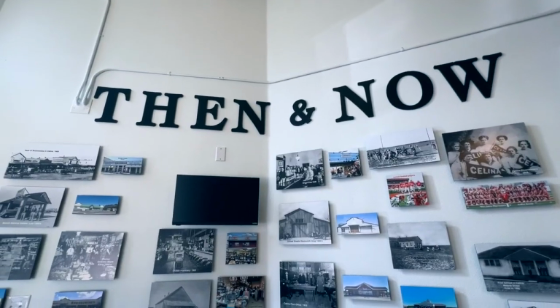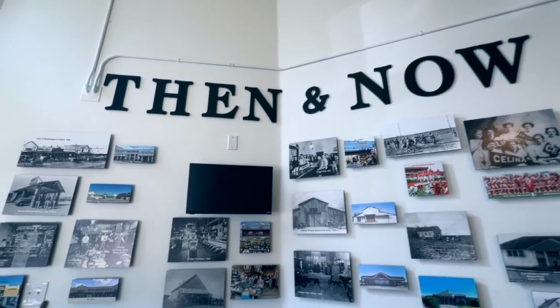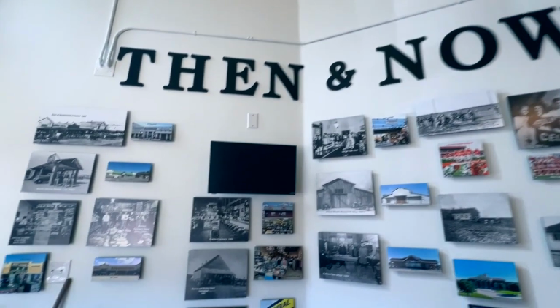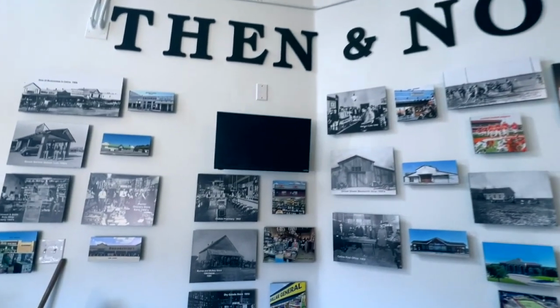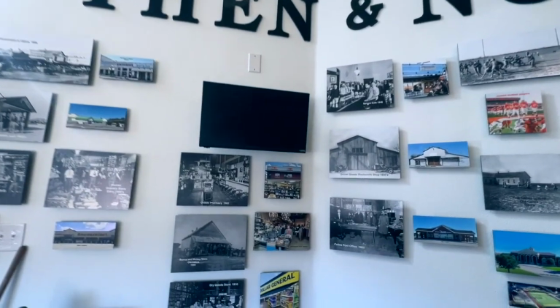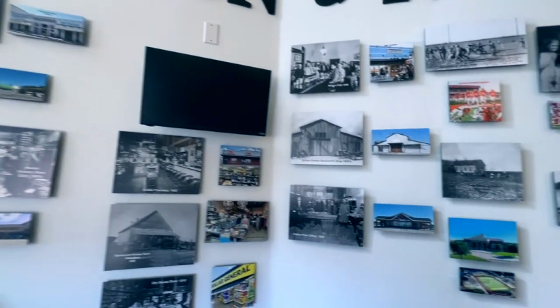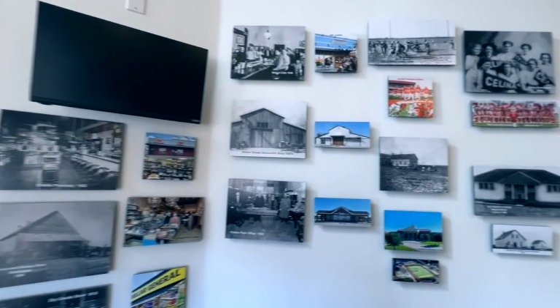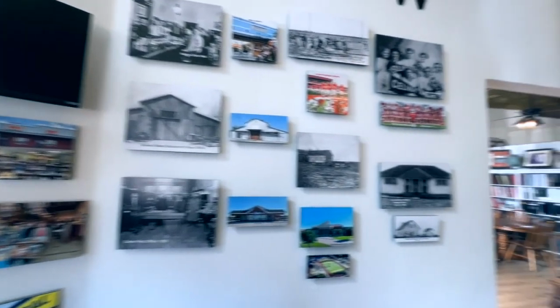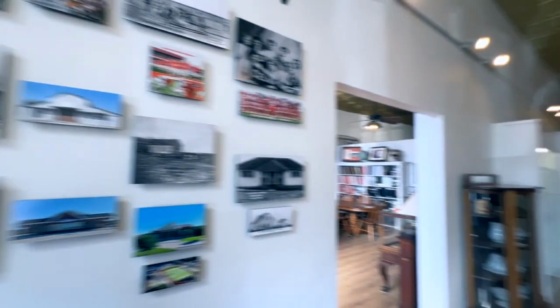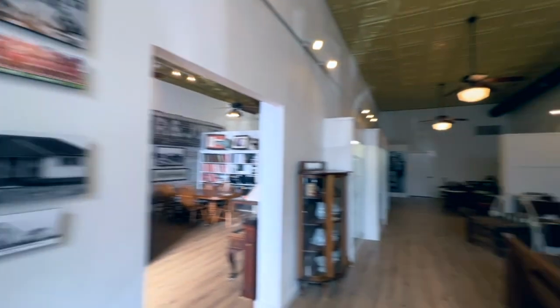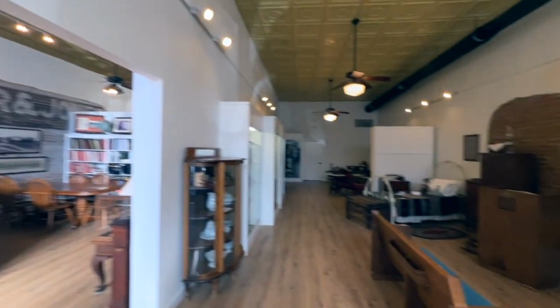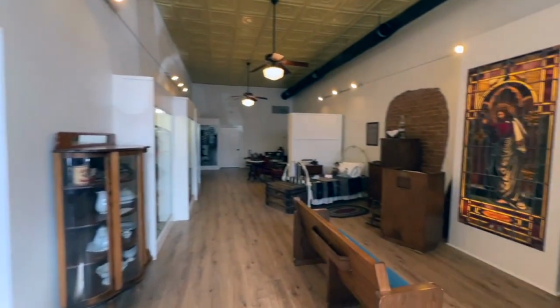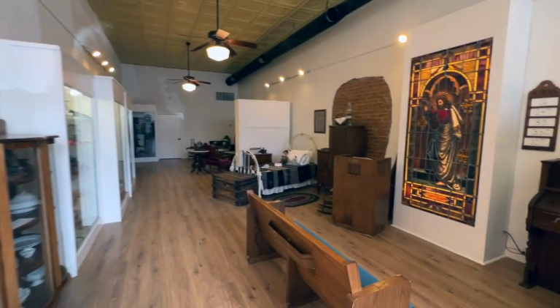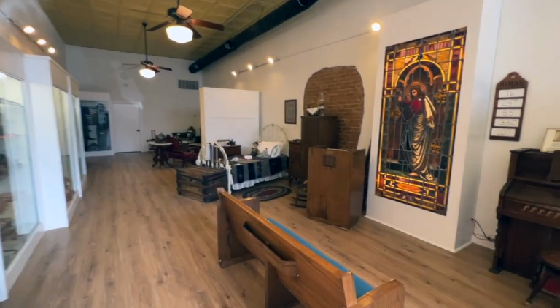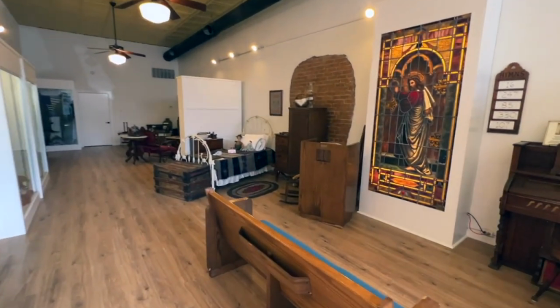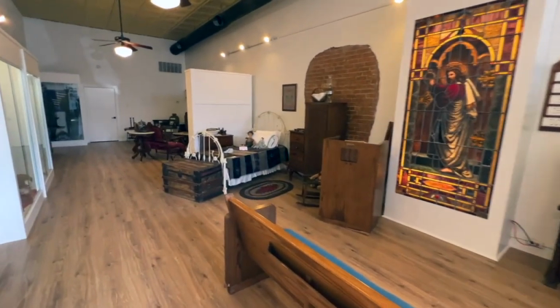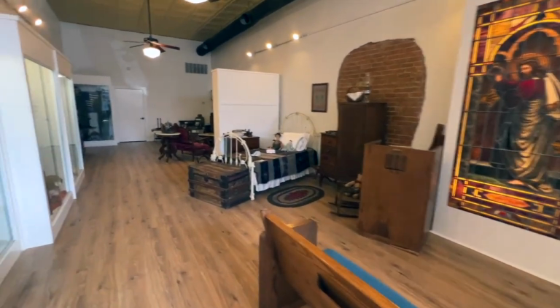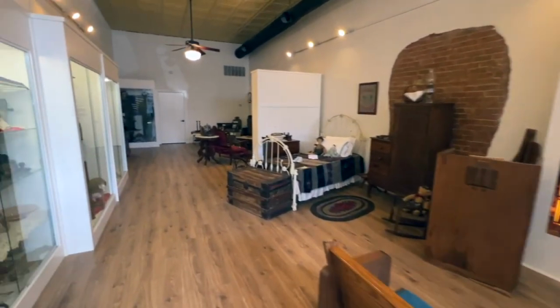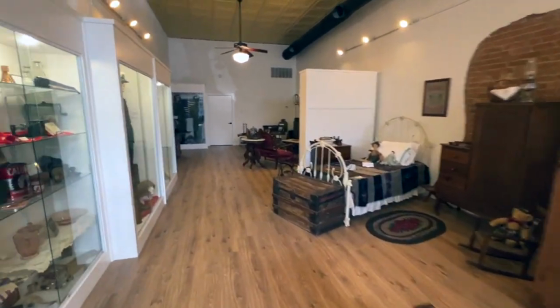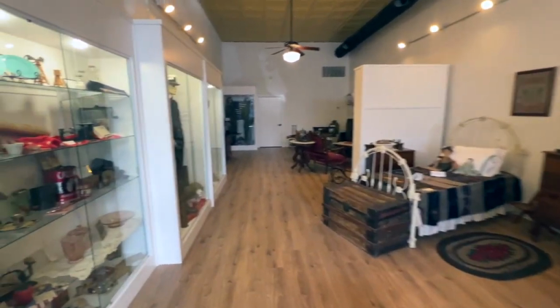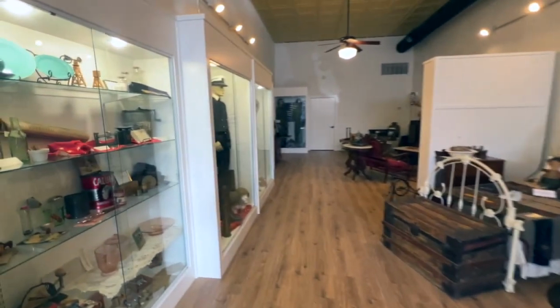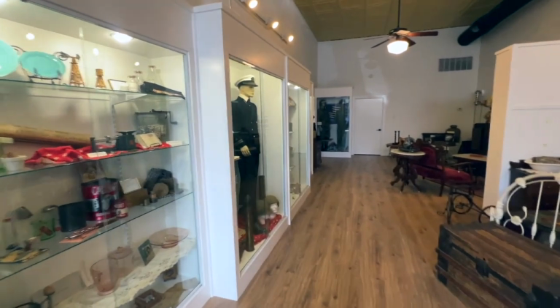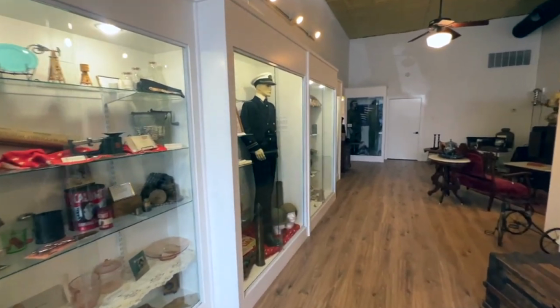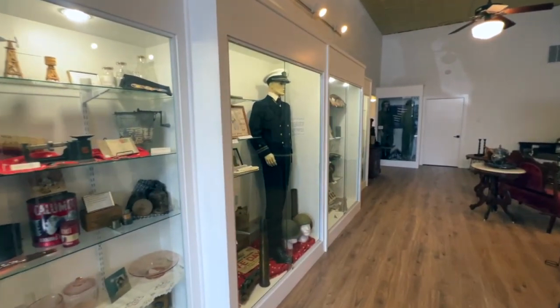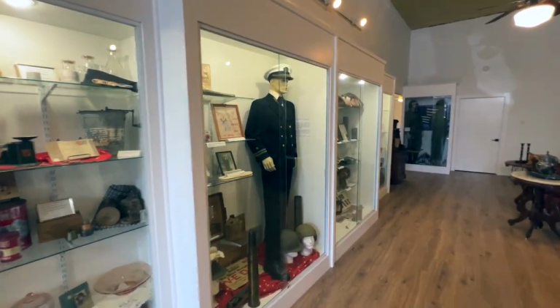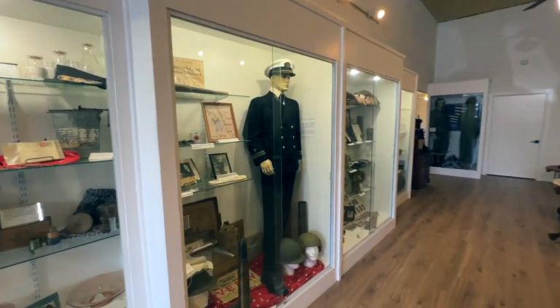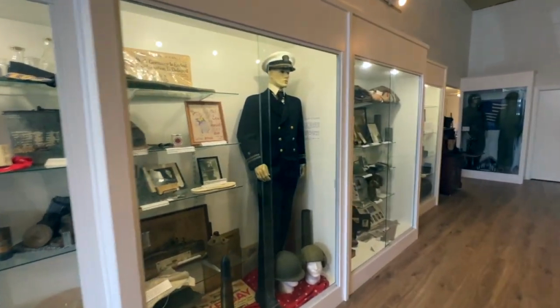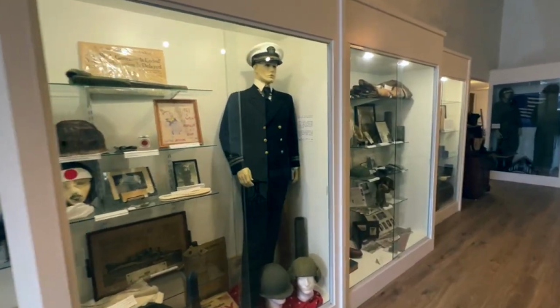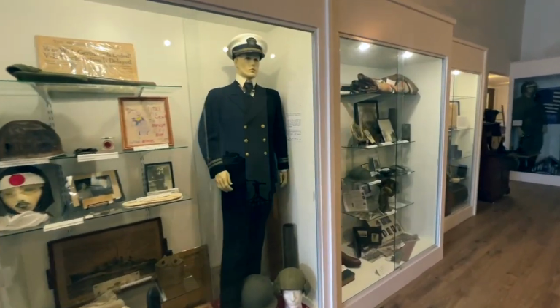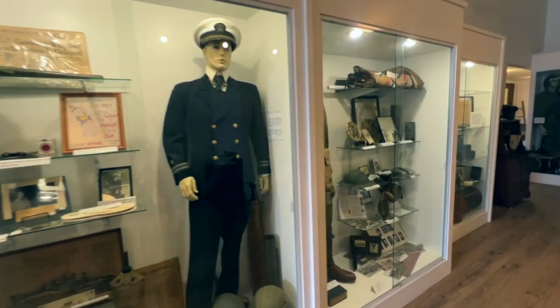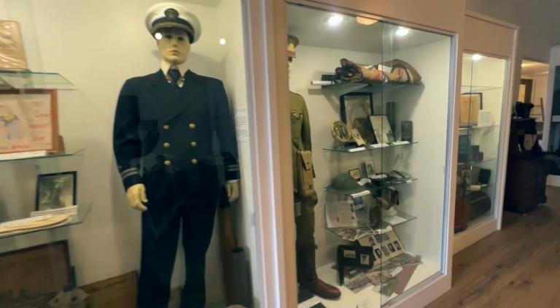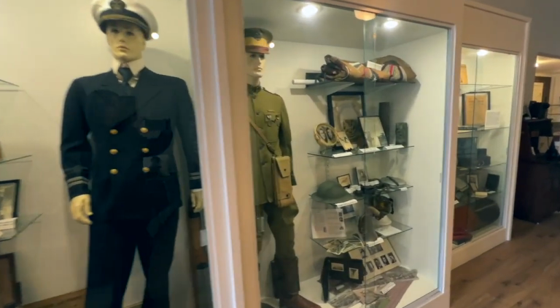They have historic photographs, special exhibits, special volumes of books, and war memorabilia from the town's servicemen and women. I know I've said it before but I'm going to say it again — it's super cool.